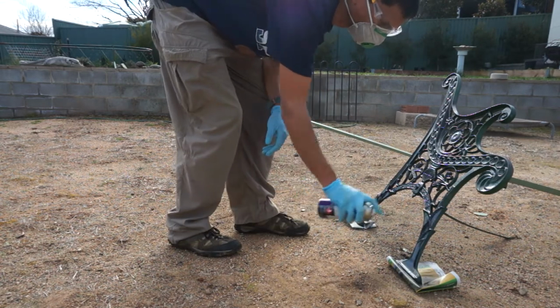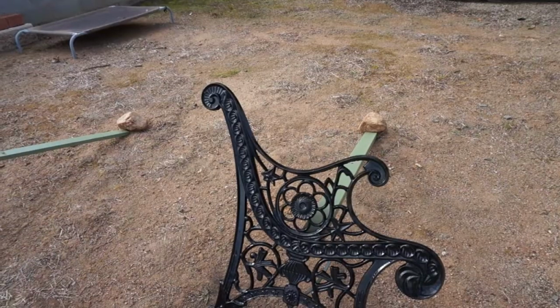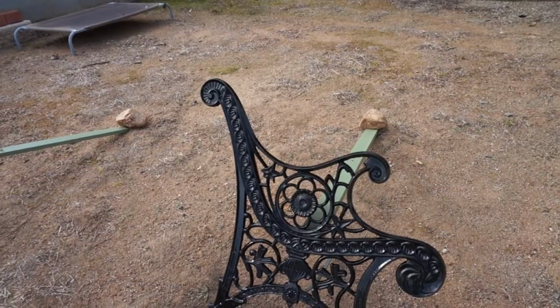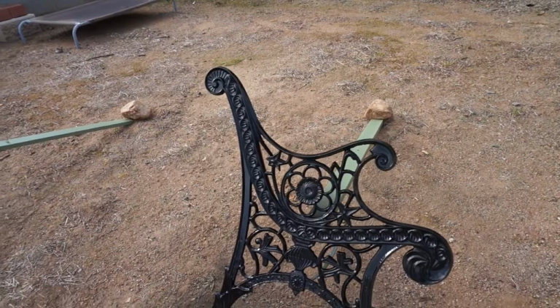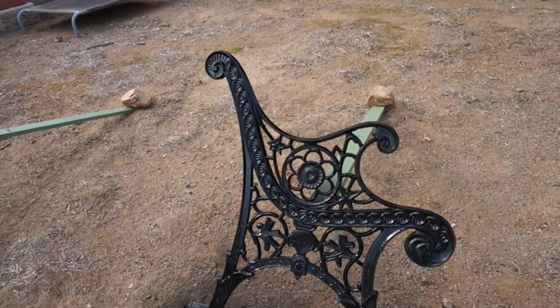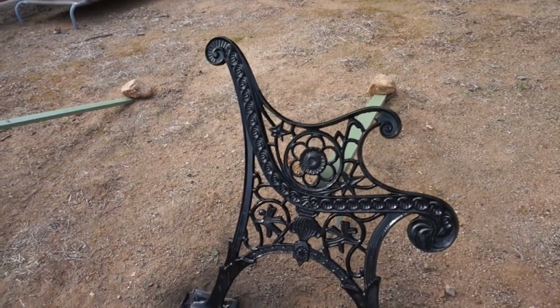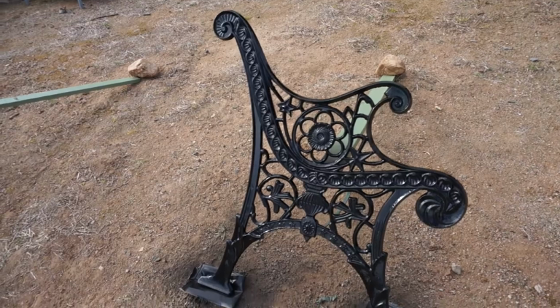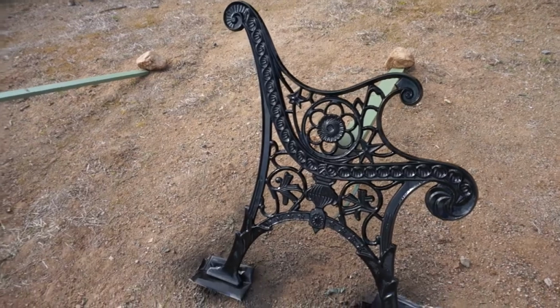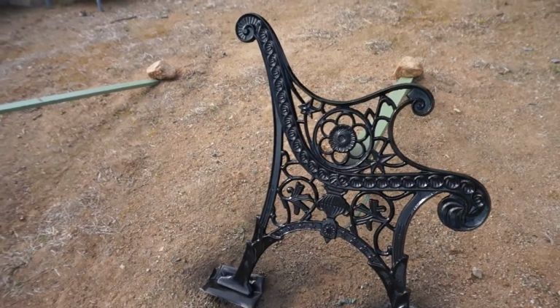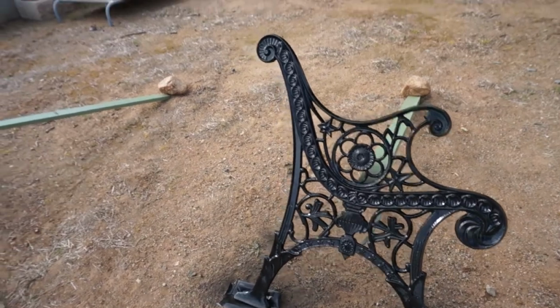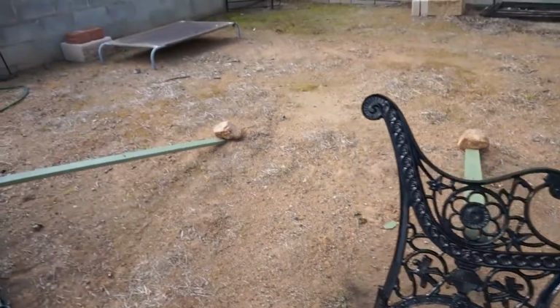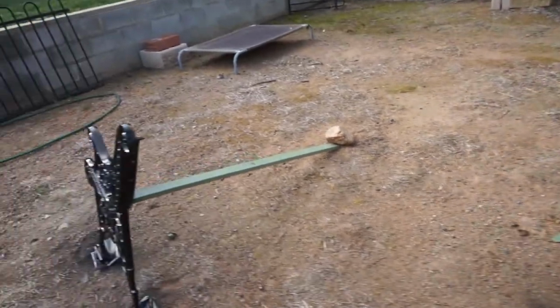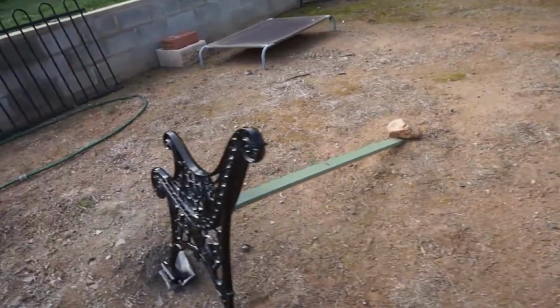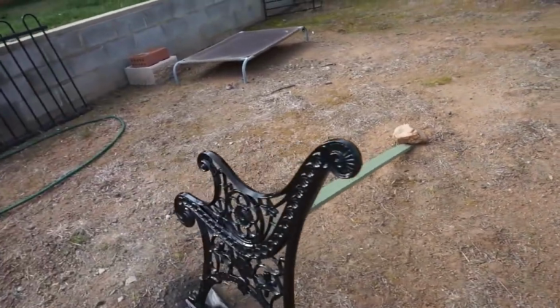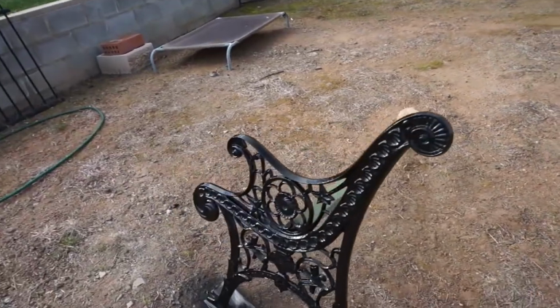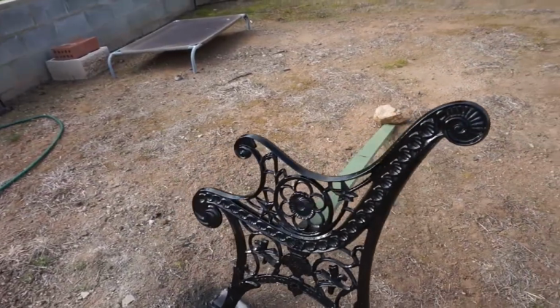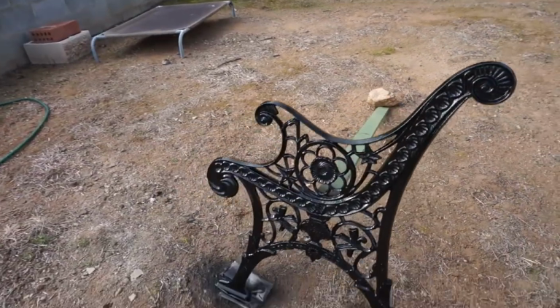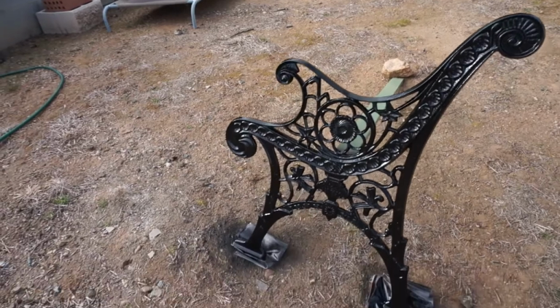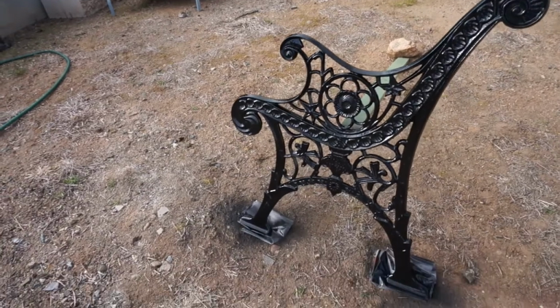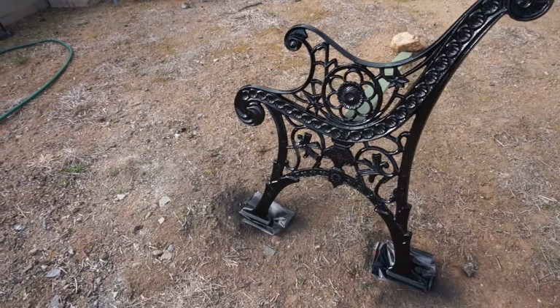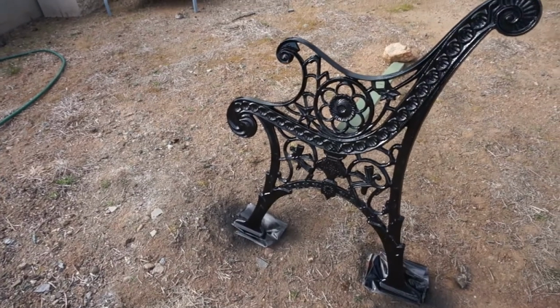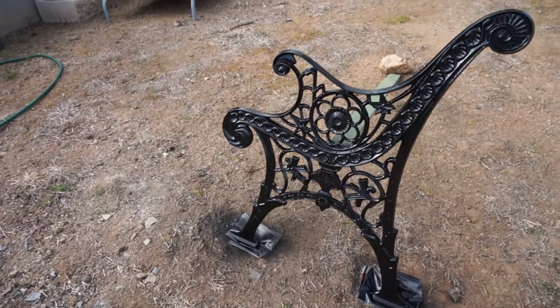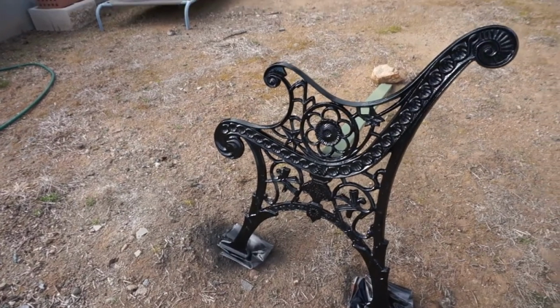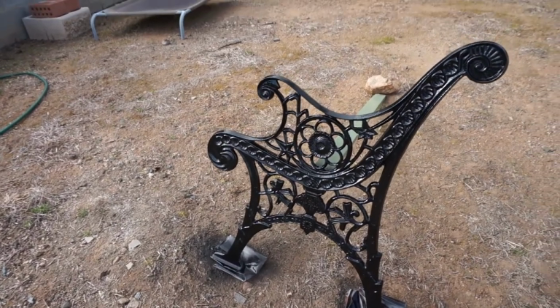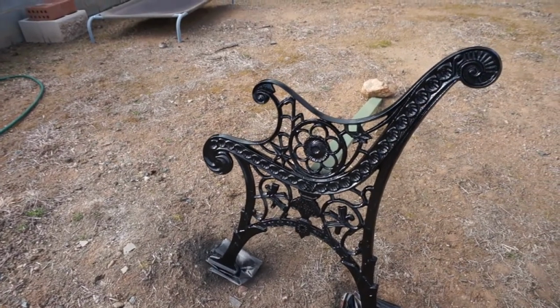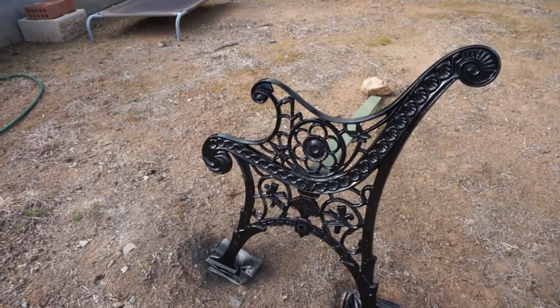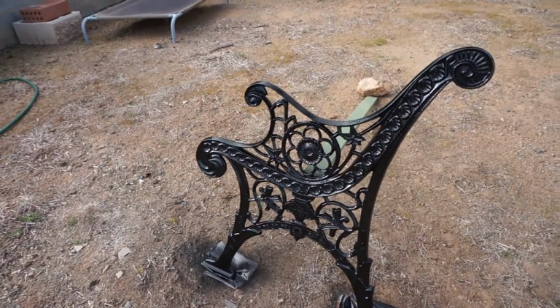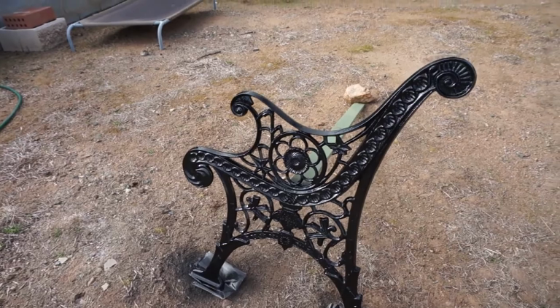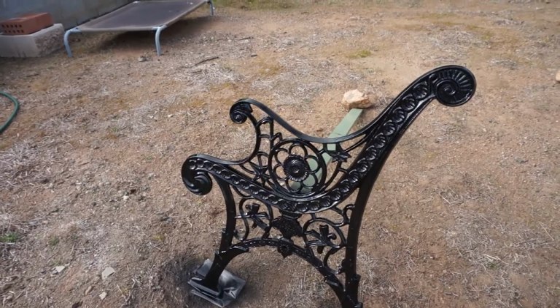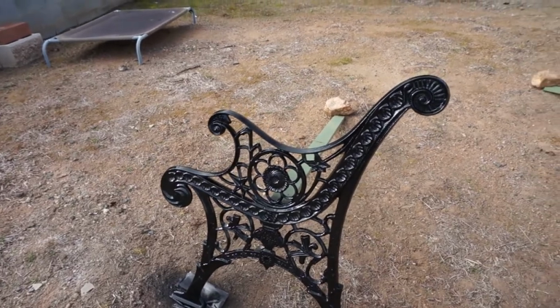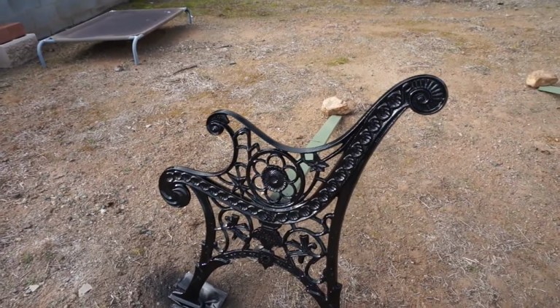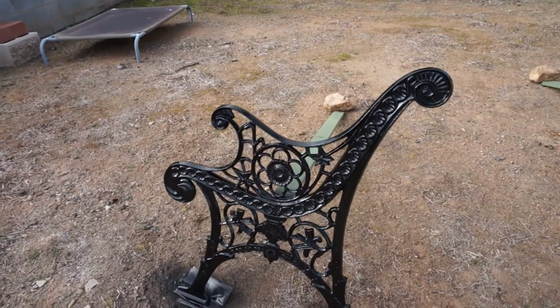That definitely looks a lot better now — nice black metal spray paint on there. I'll turn them upside down when it's dry and give it another coat underneath, just to check I've got full coverage.